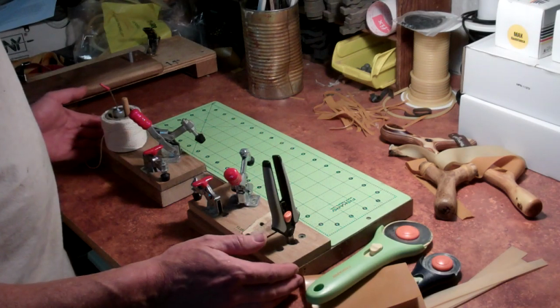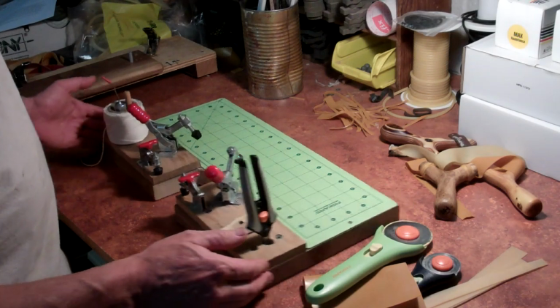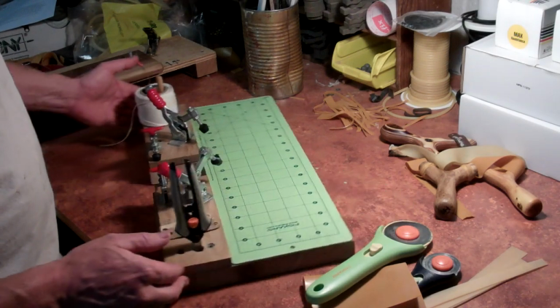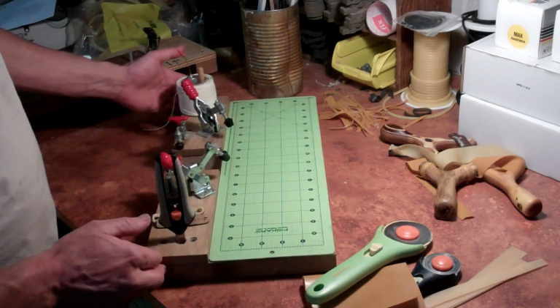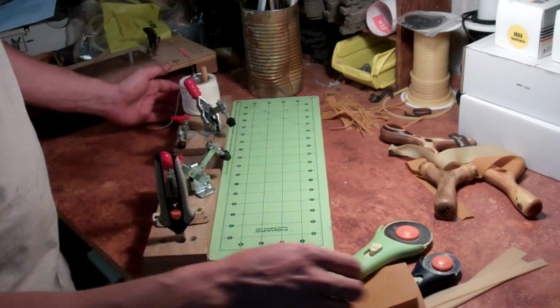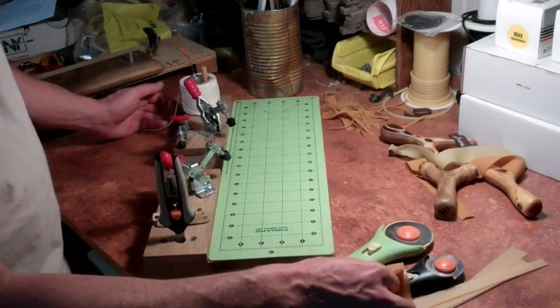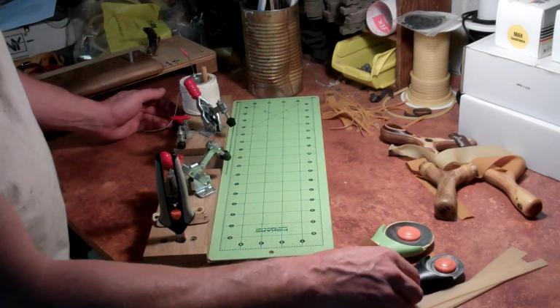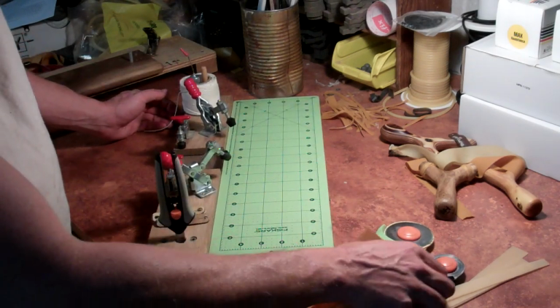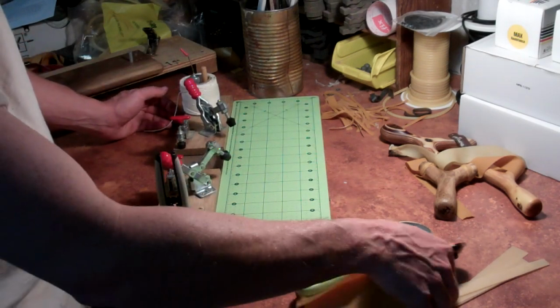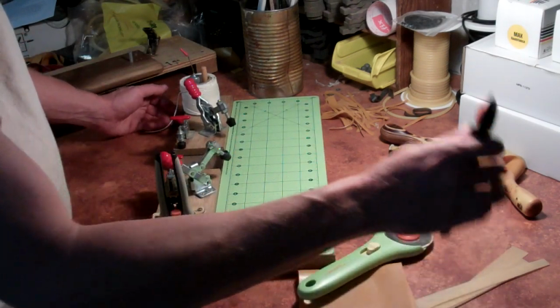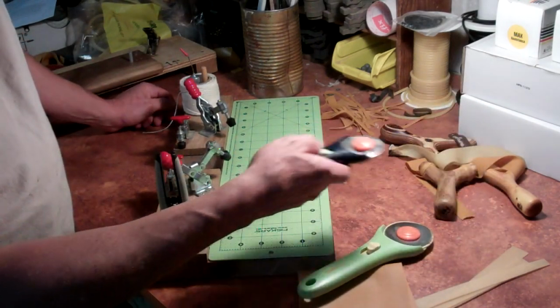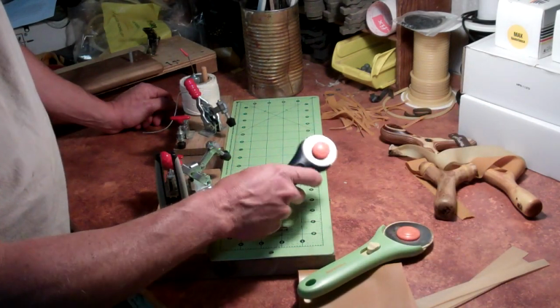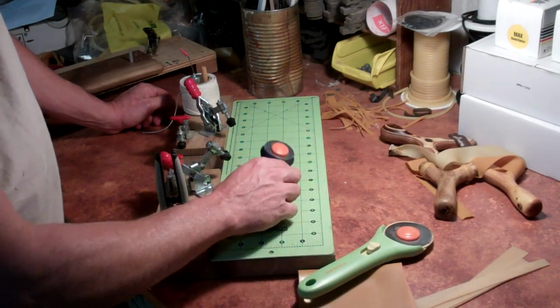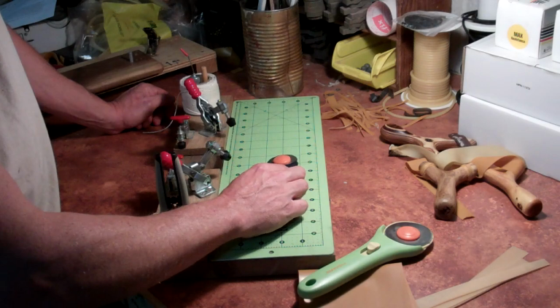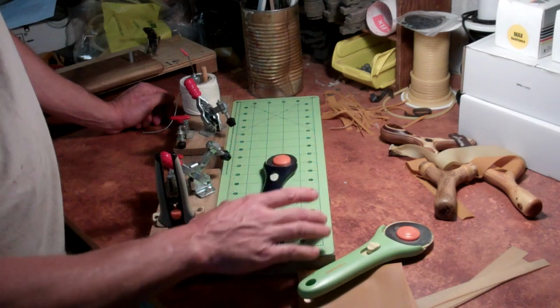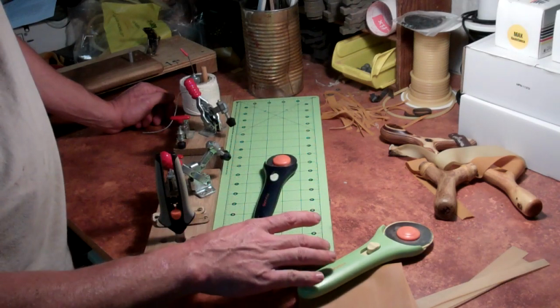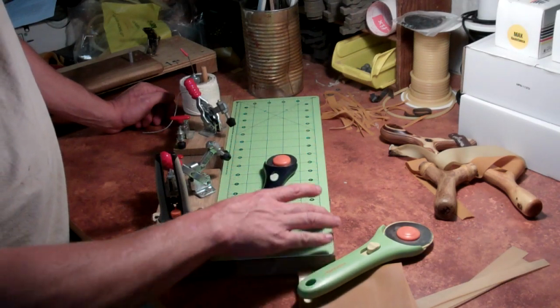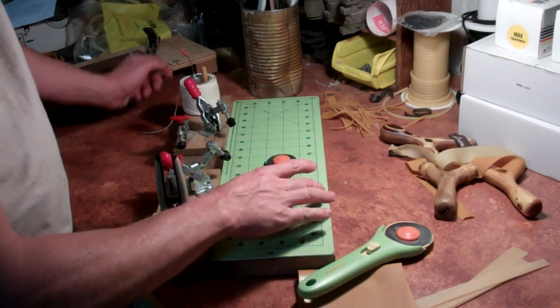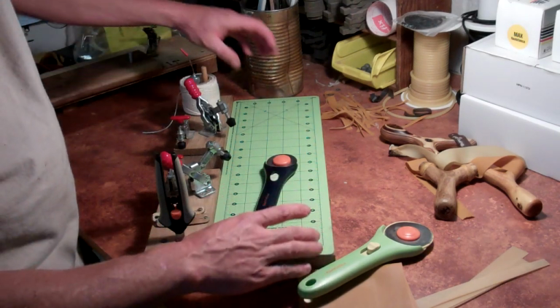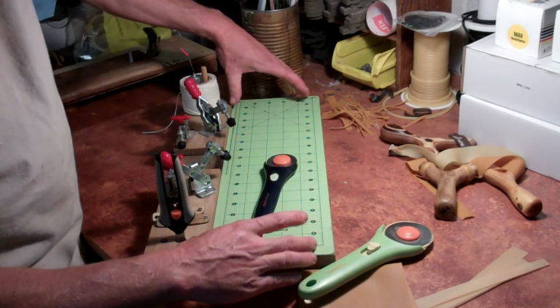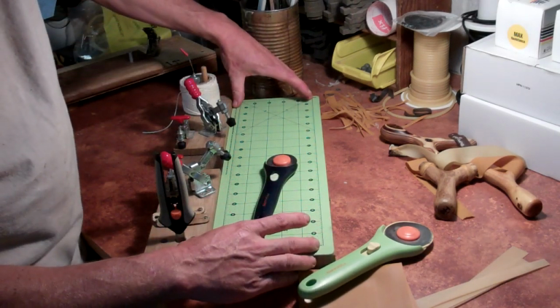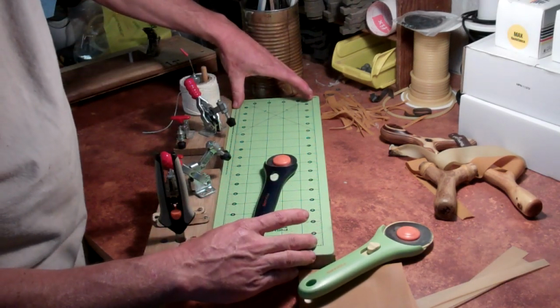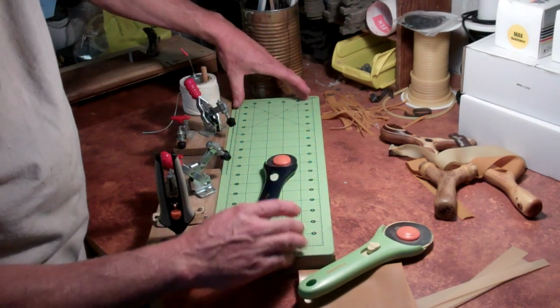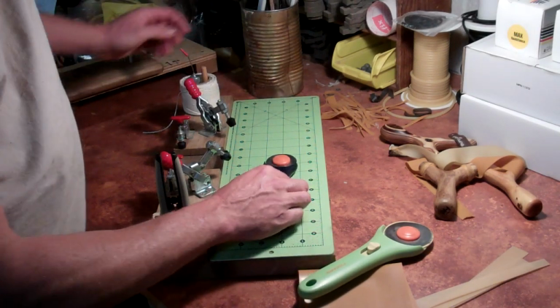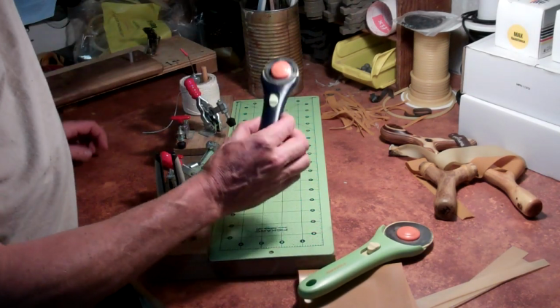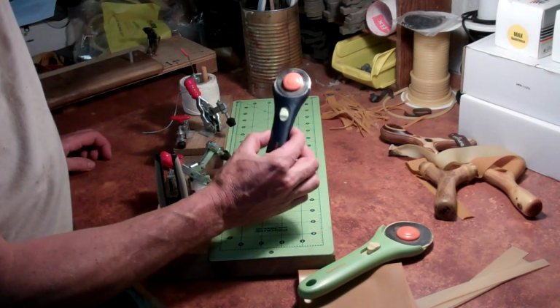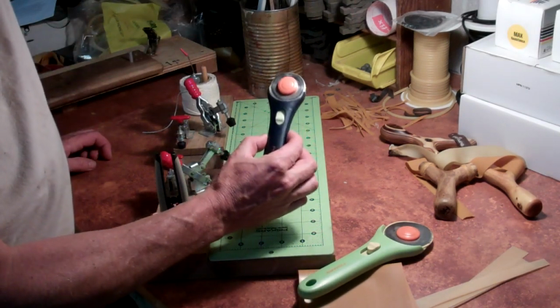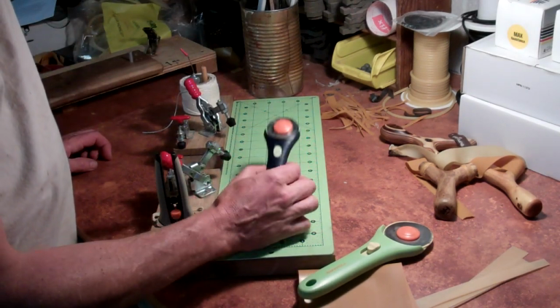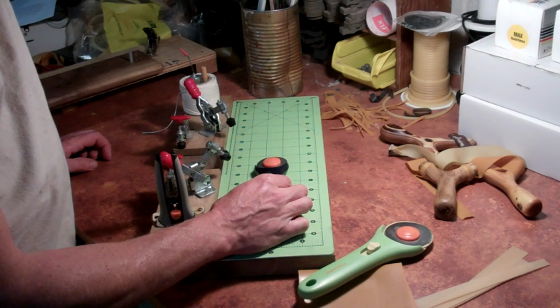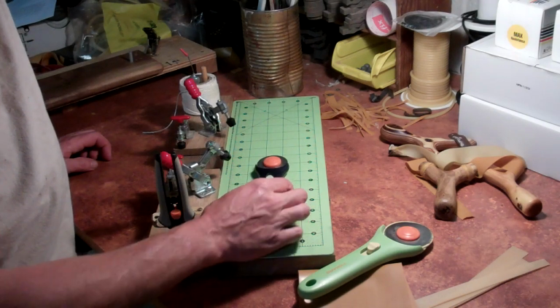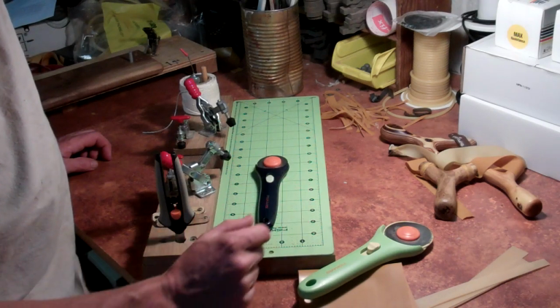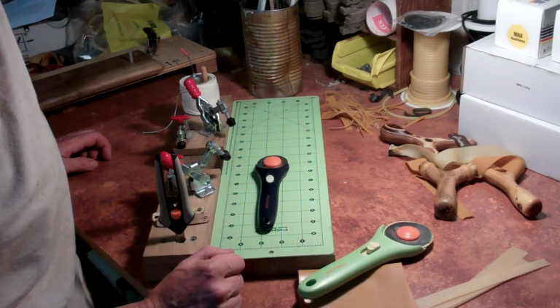What we've got here — it was a Fiskars package, and I bought this at Walmart. This pad here, the self-healing cutting mat, and this roller cutter, I believe is right around $15.